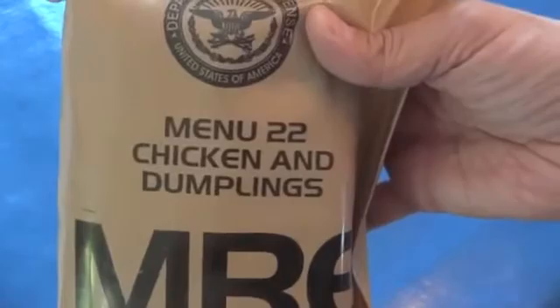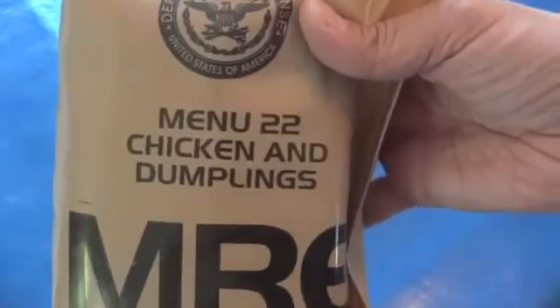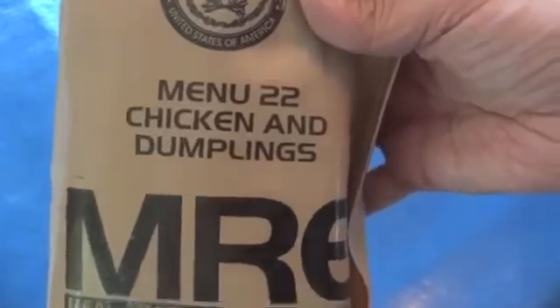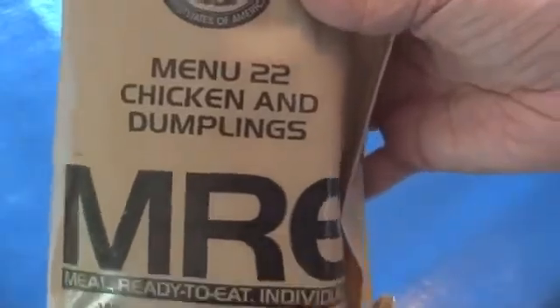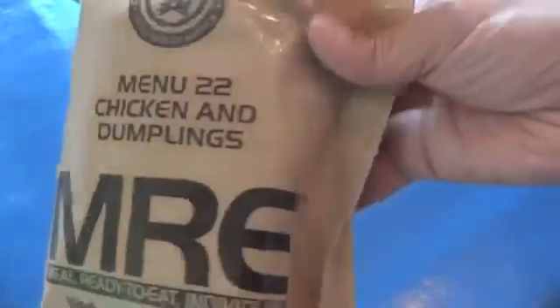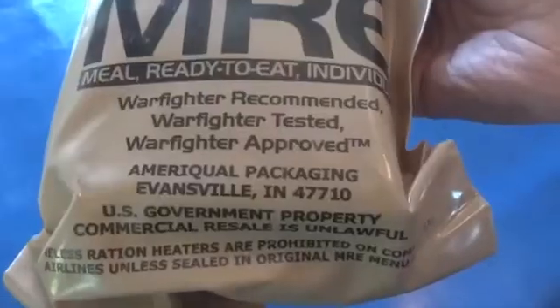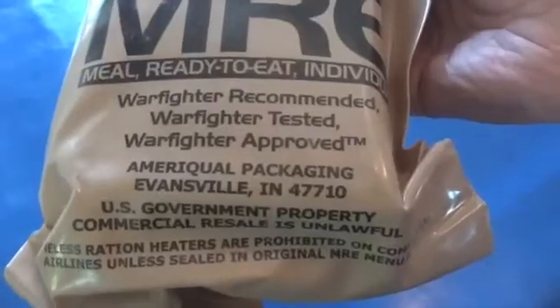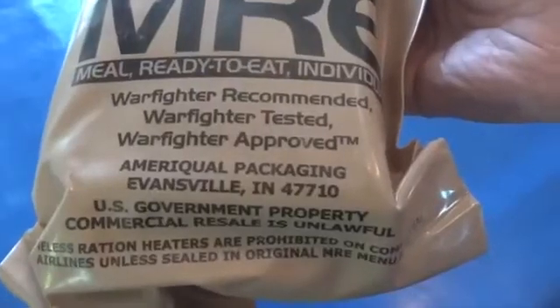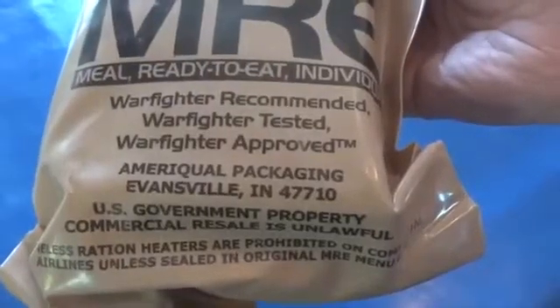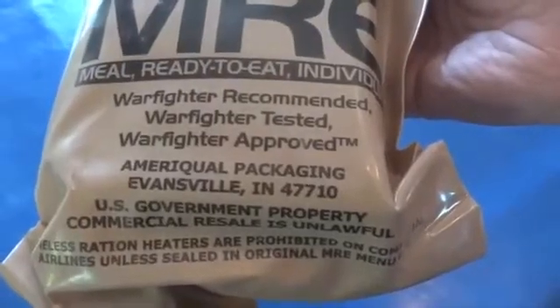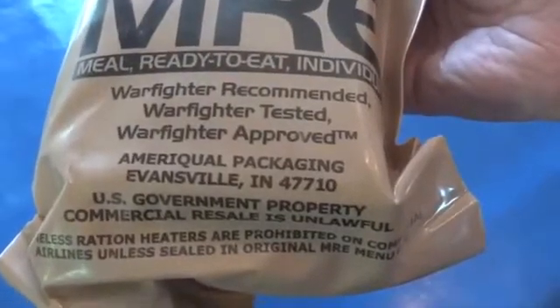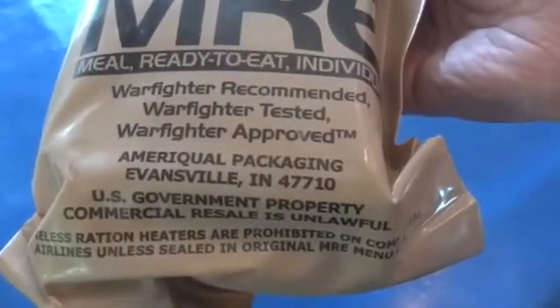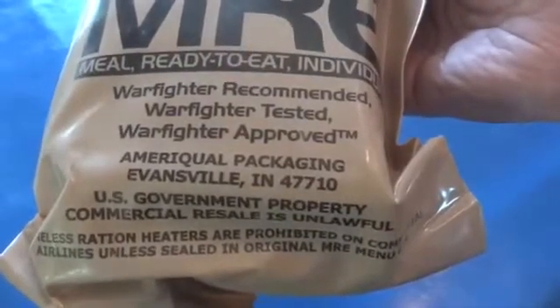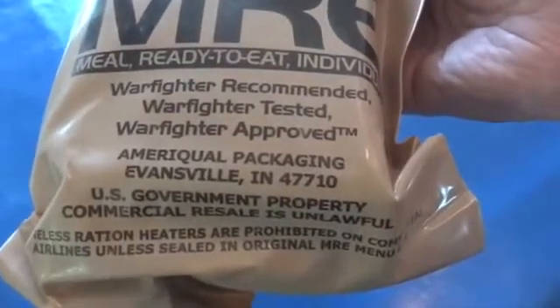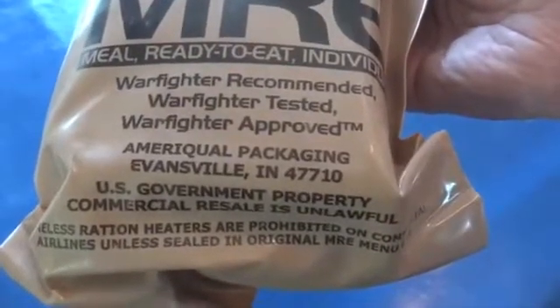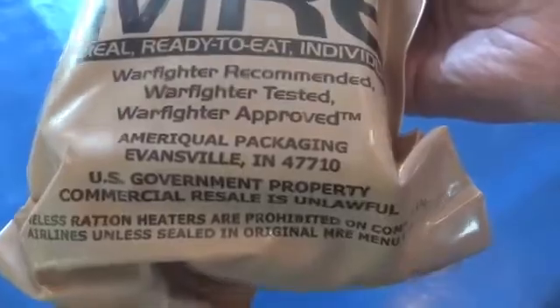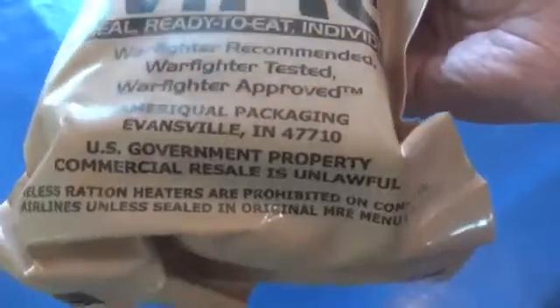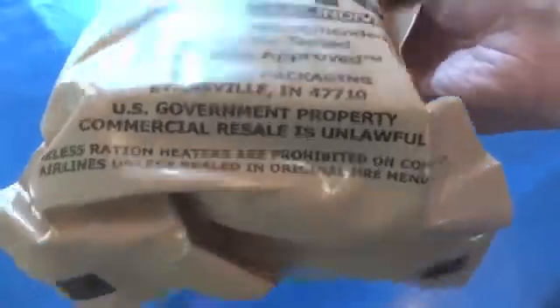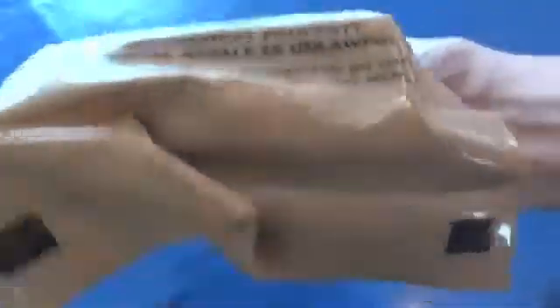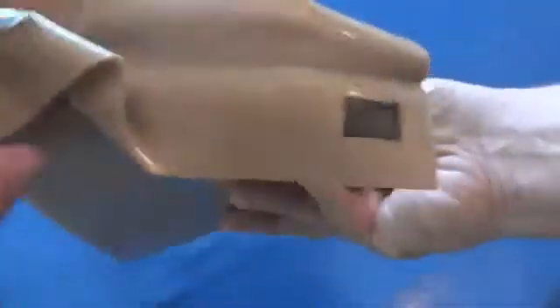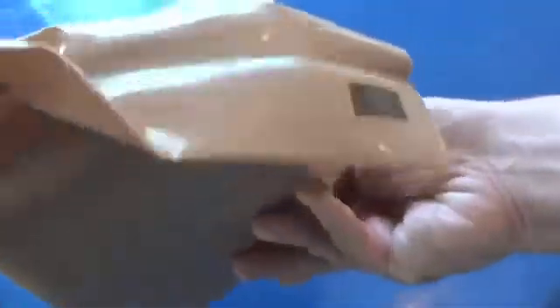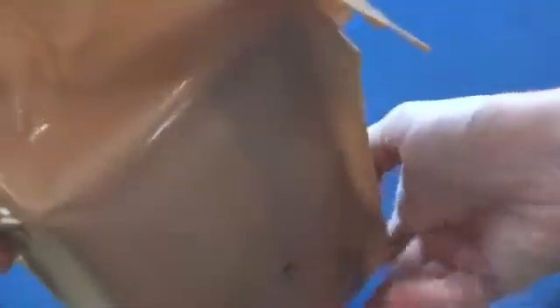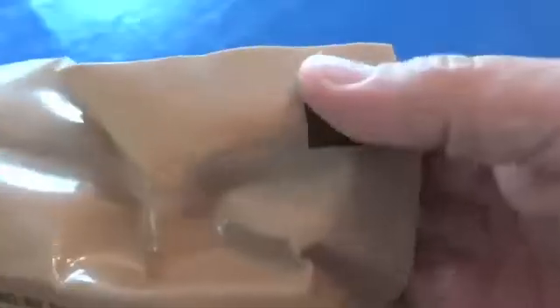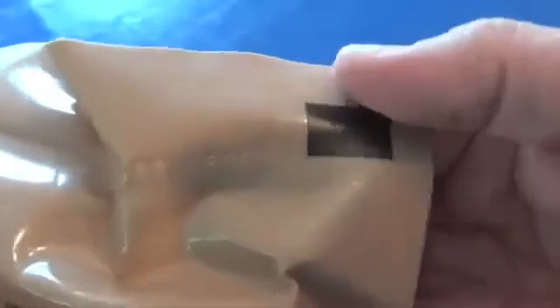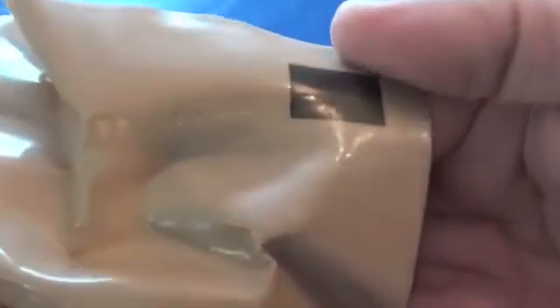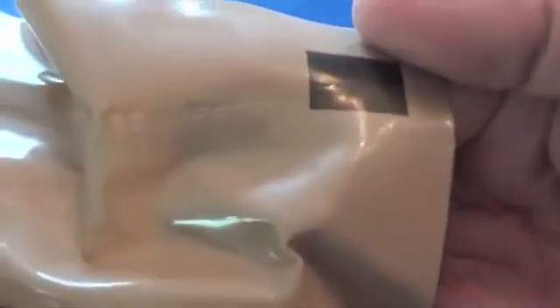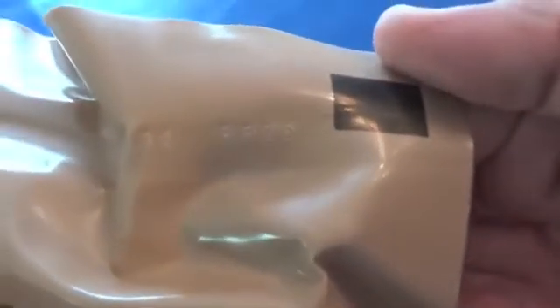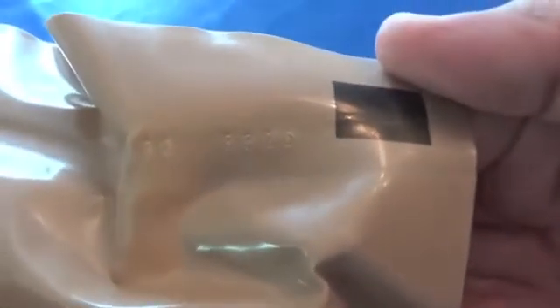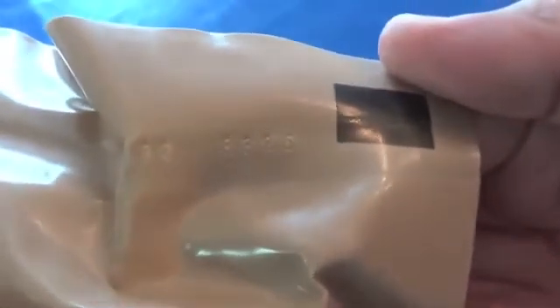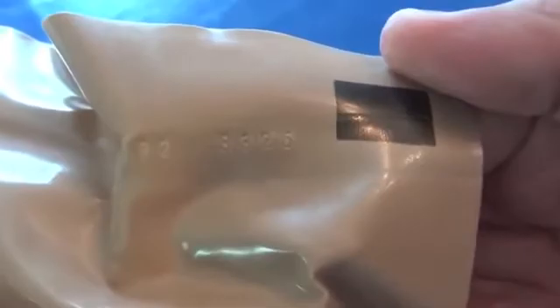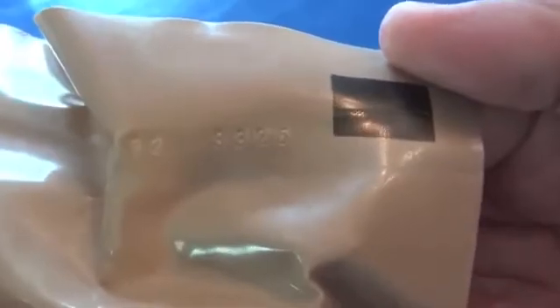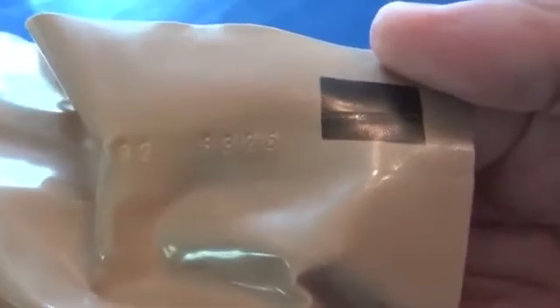This one is menu number 22, Chicken and Dumplings, made by AmeriQual Packaging, and the date code on this one is 8326.